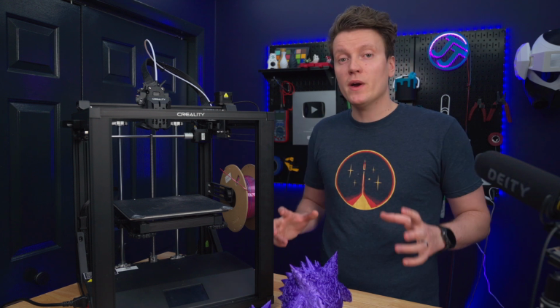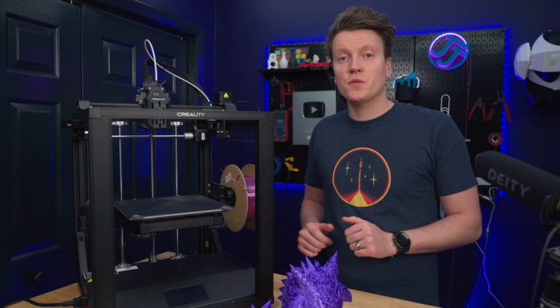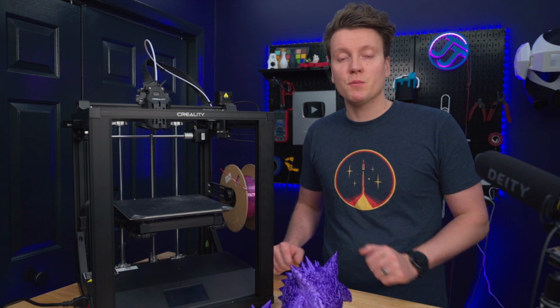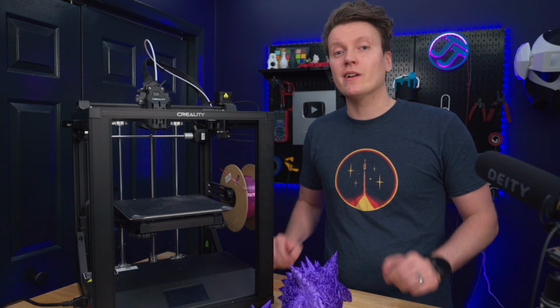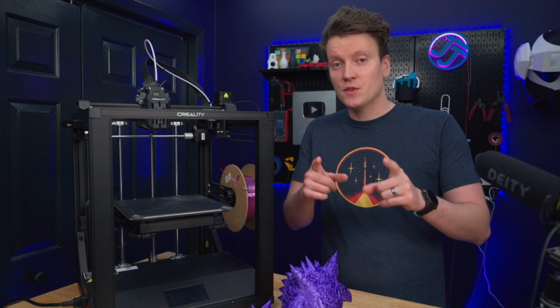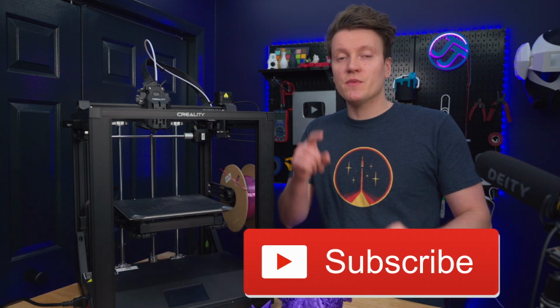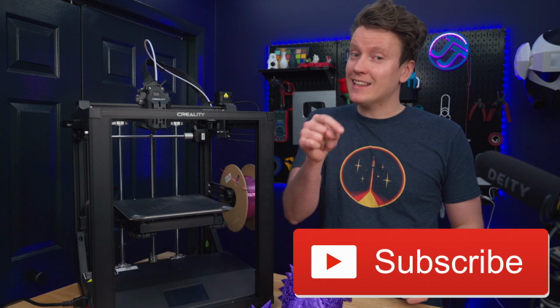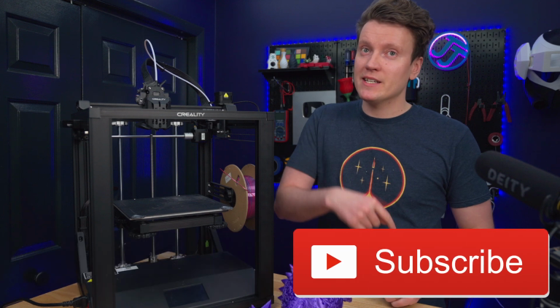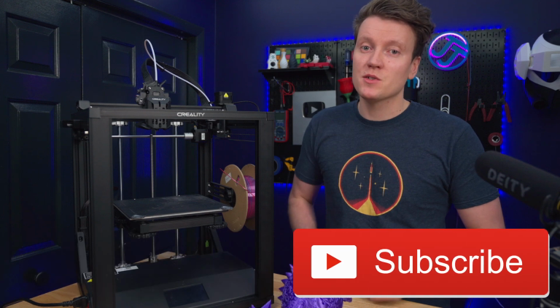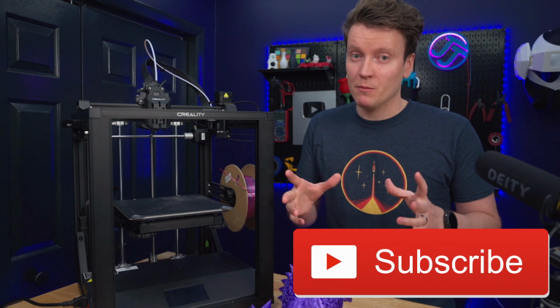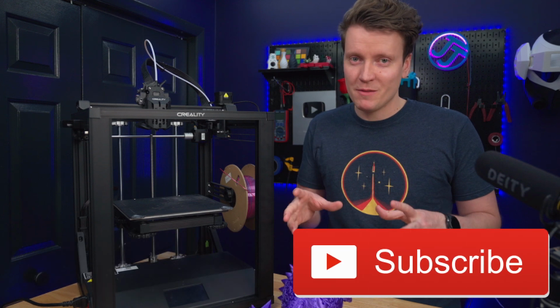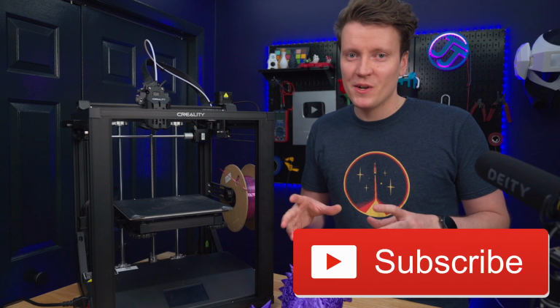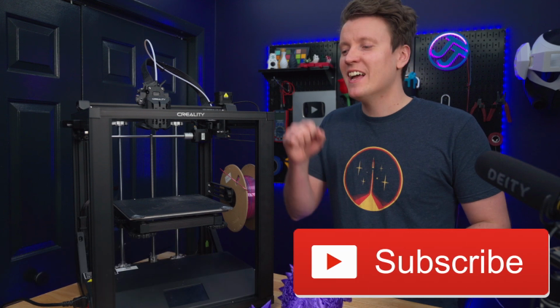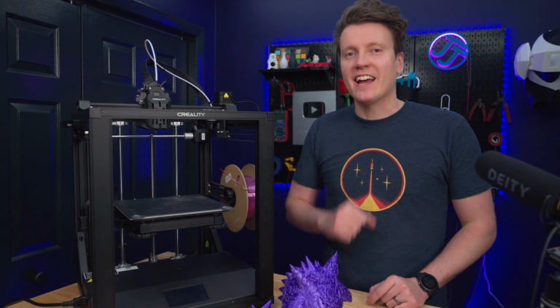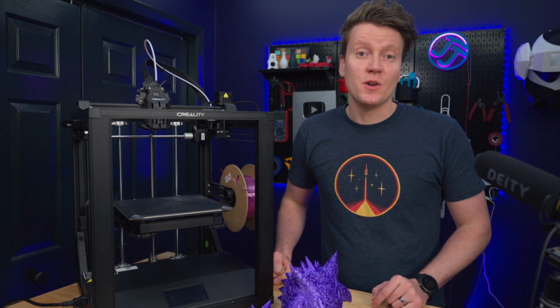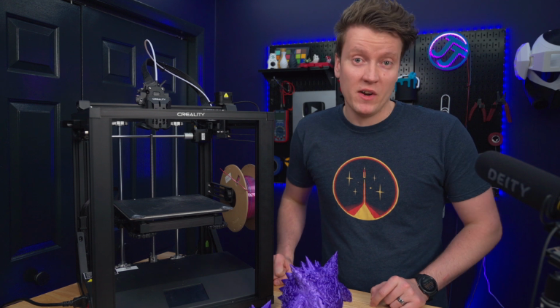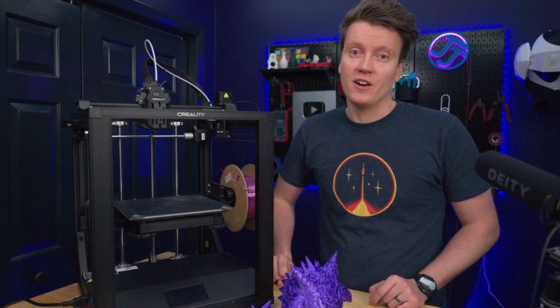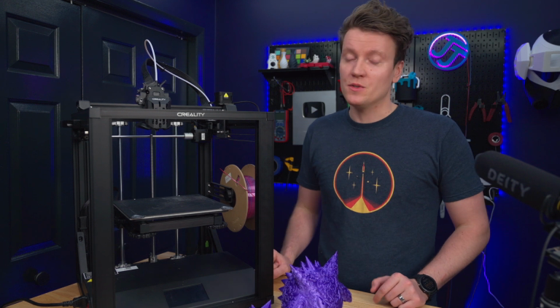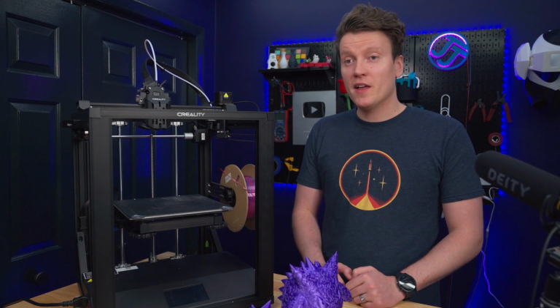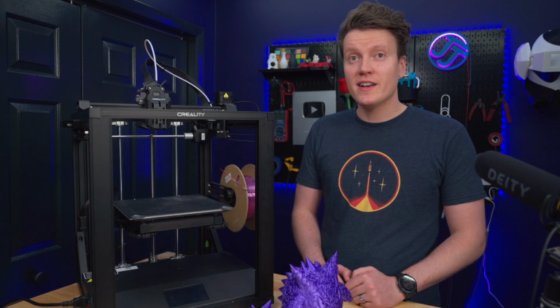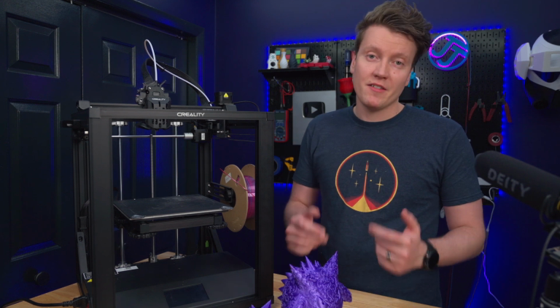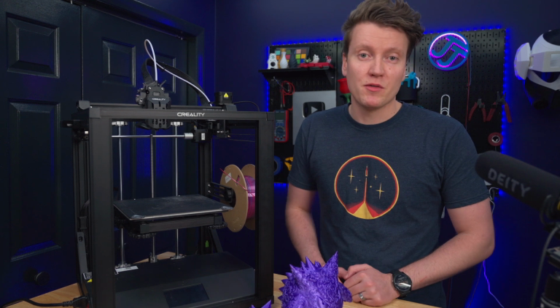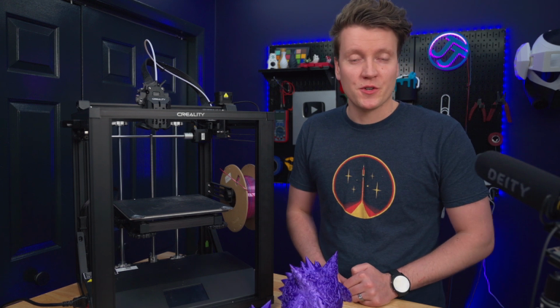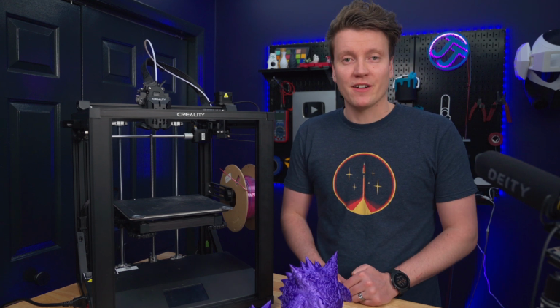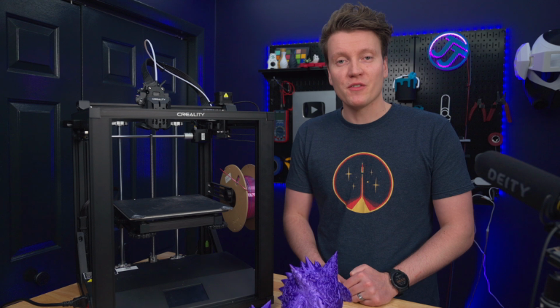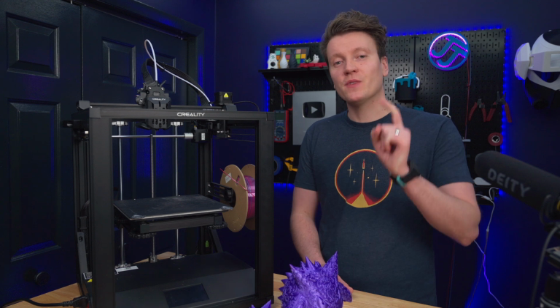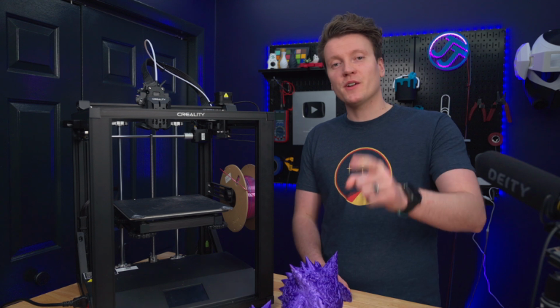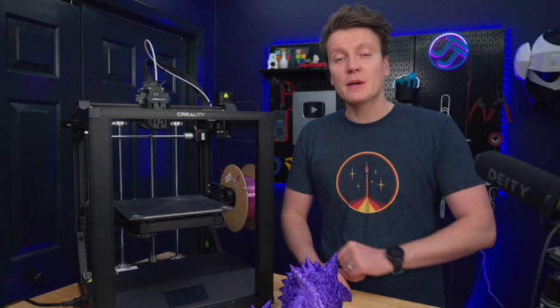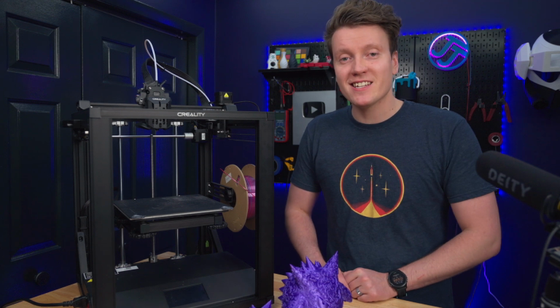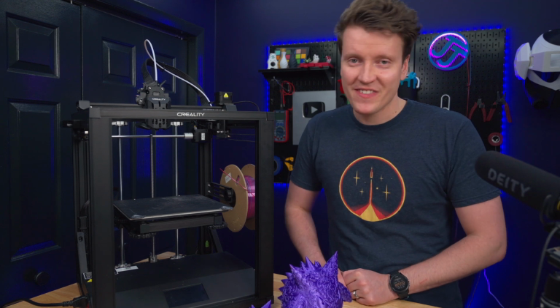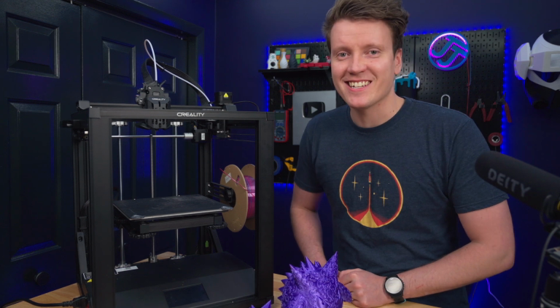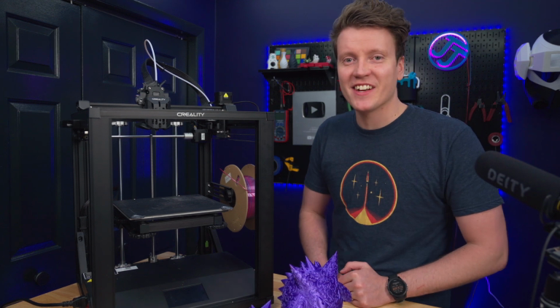Anyway, I hope this review has helped you out. If you enjoyed this video, hit that like button down below so more companies will send me more printers and I can let you know how they really are to use. That's one down and I've got several more printers around here to review. Go out there, create something amazing today, and I'll see you in the next video.